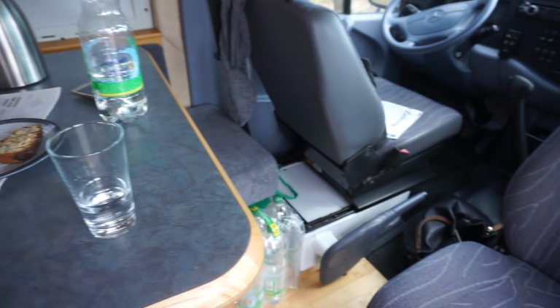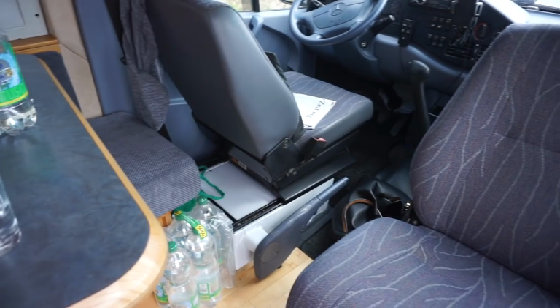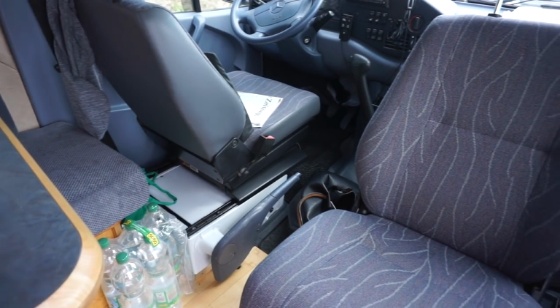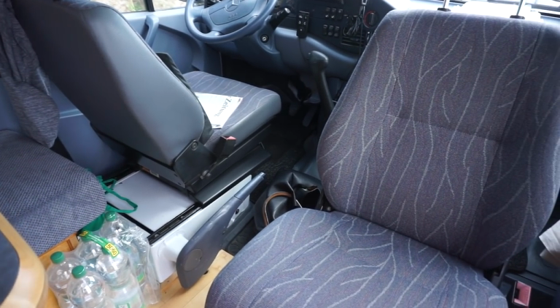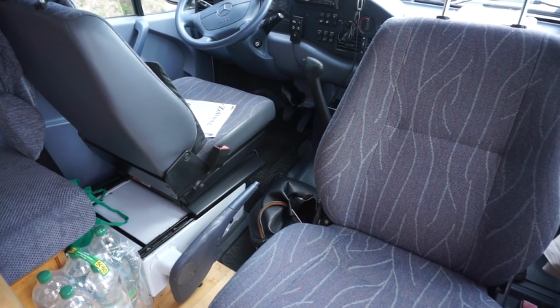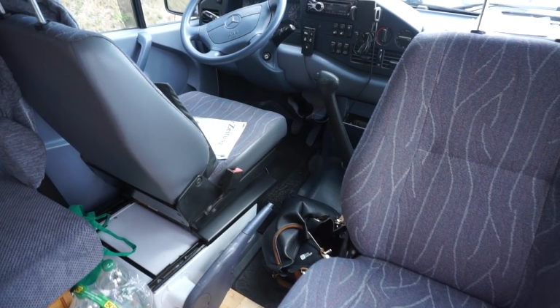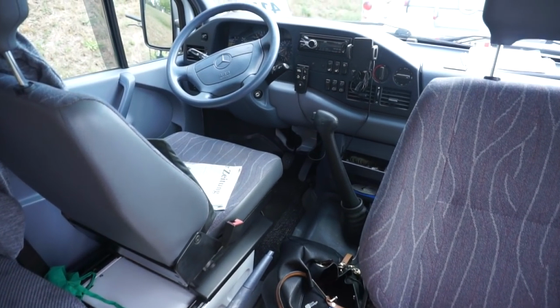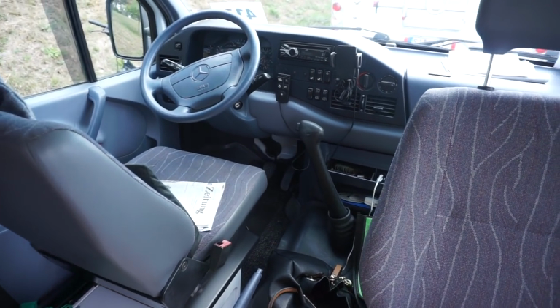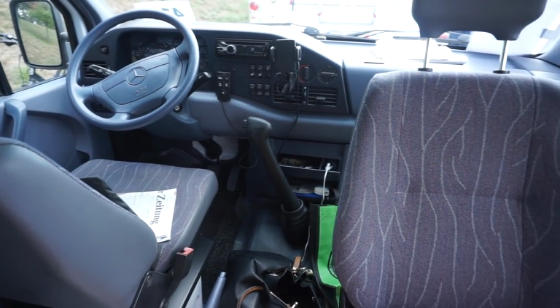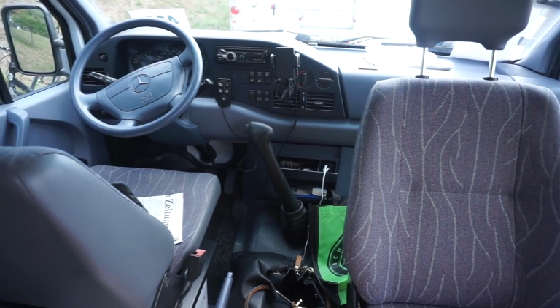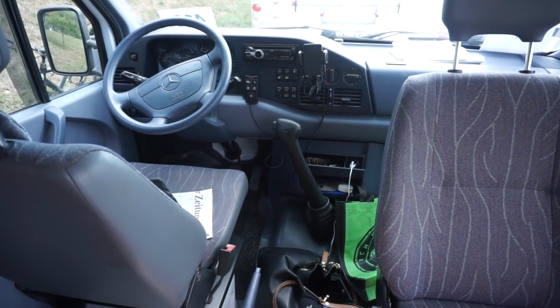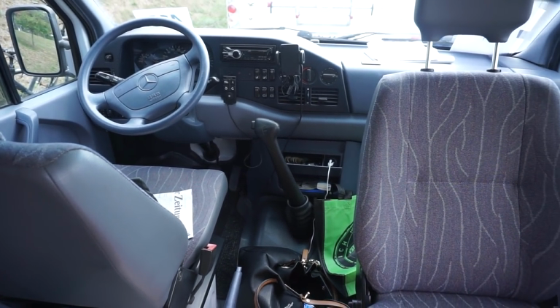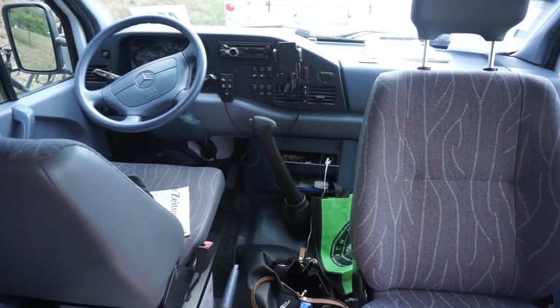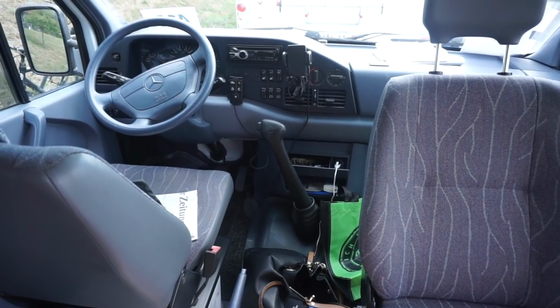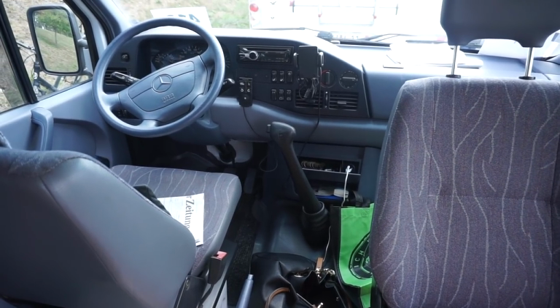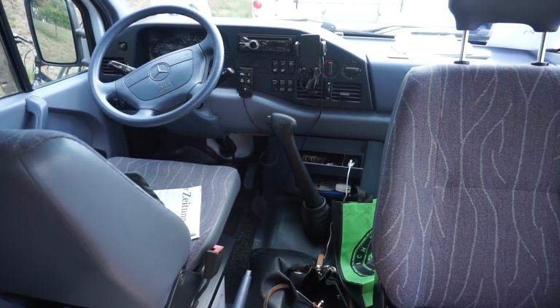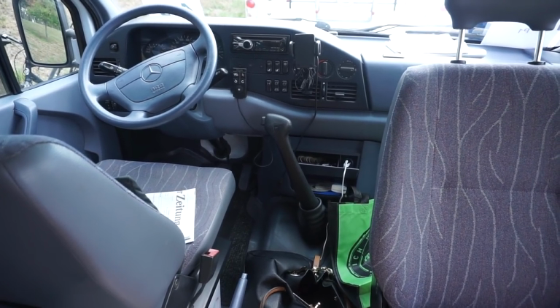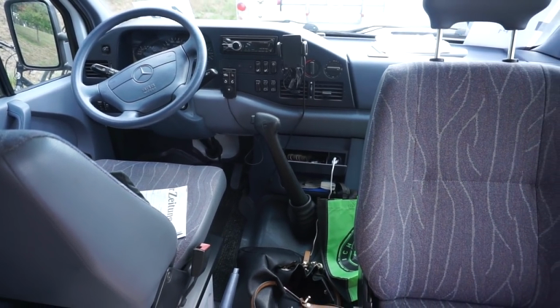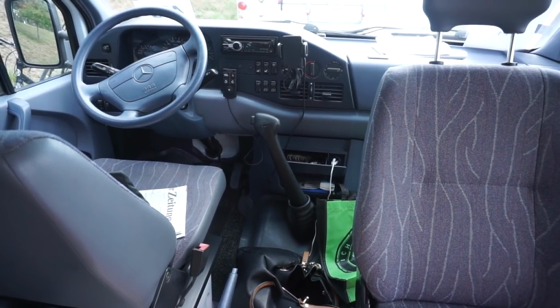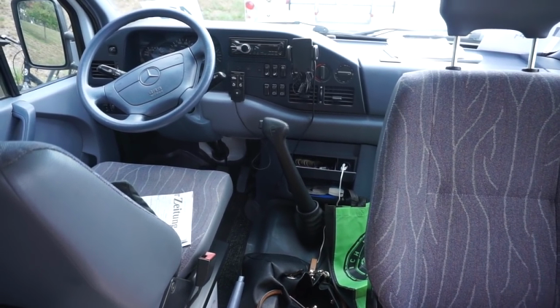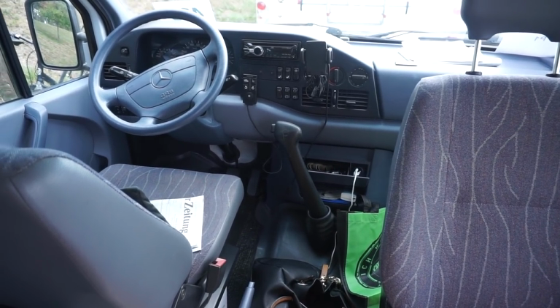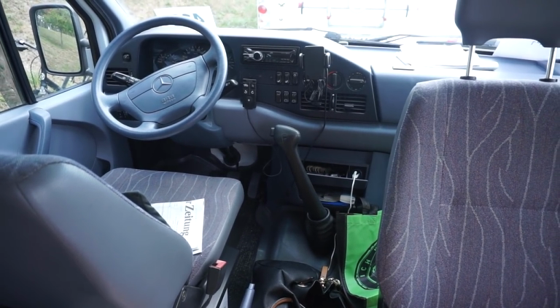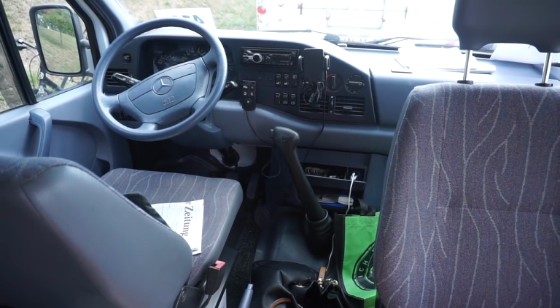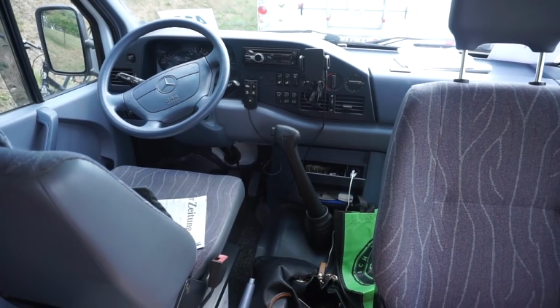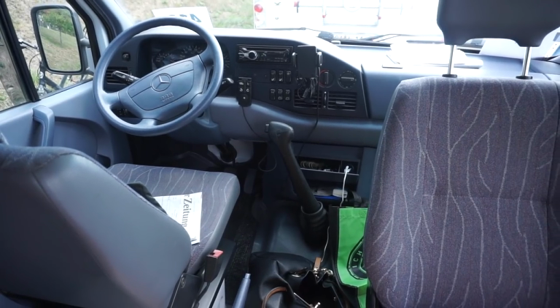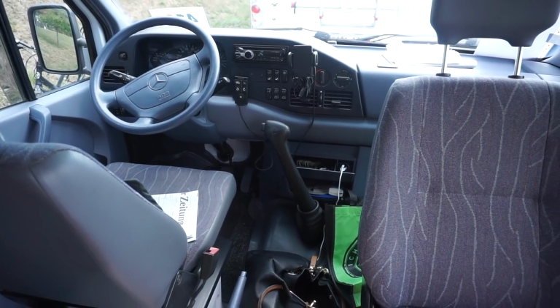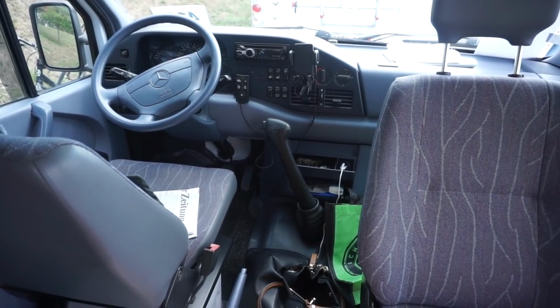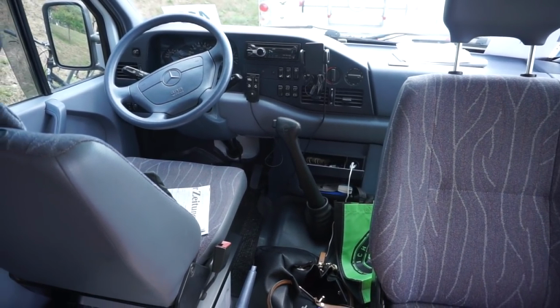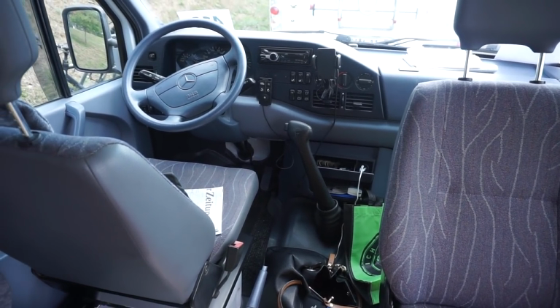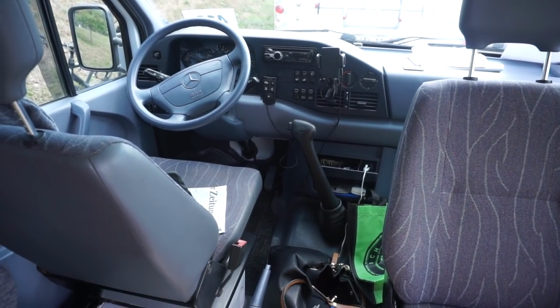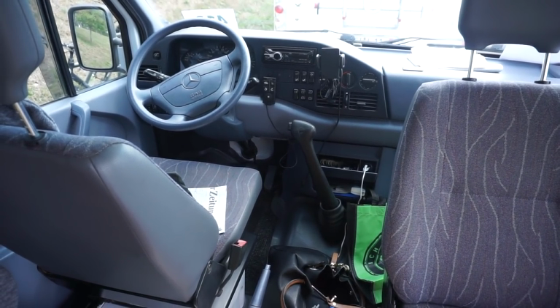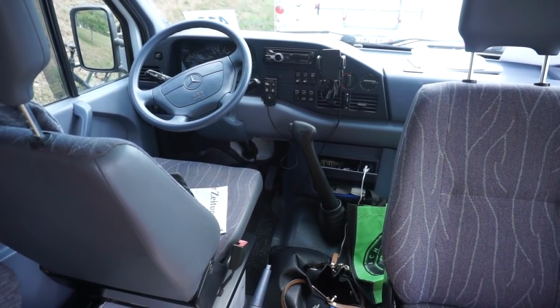First of all, we've got the captain's chairs at the front. We have this automatic gear stick of a type I personally have never seen before, but maybe those of you who are into older Sprinters will know what it is.